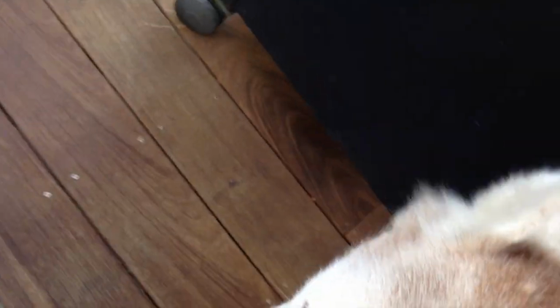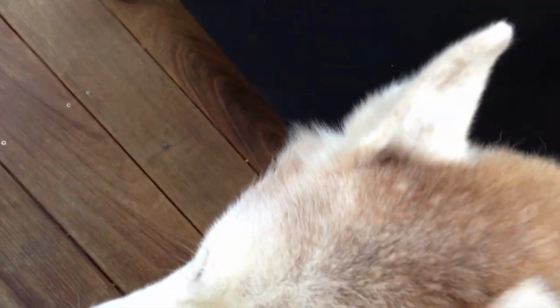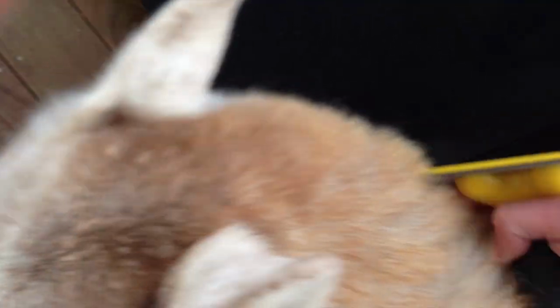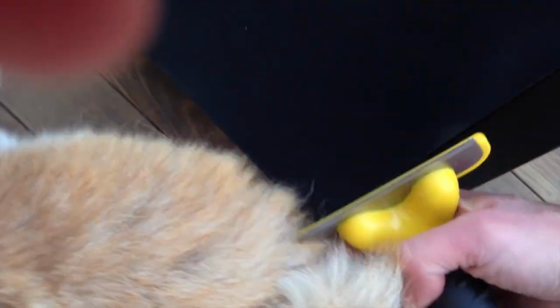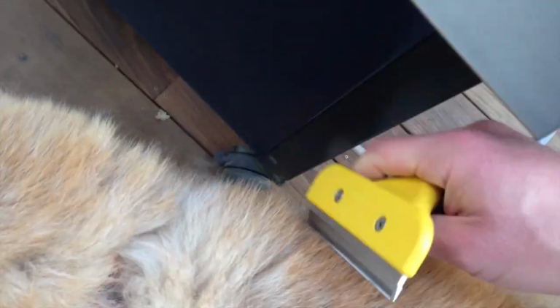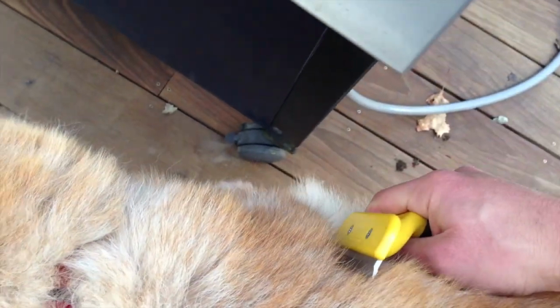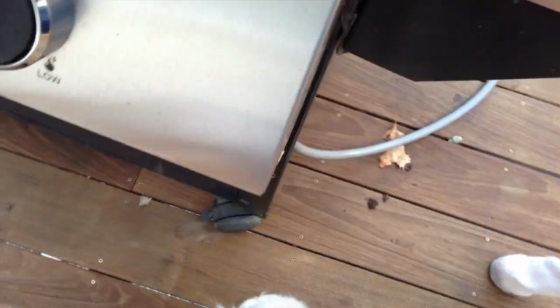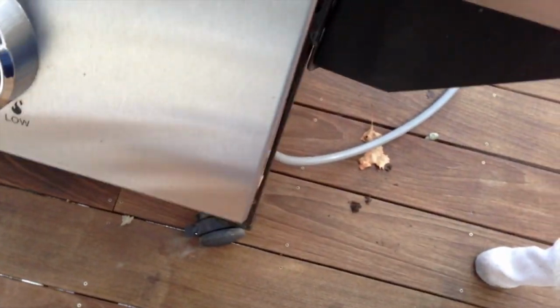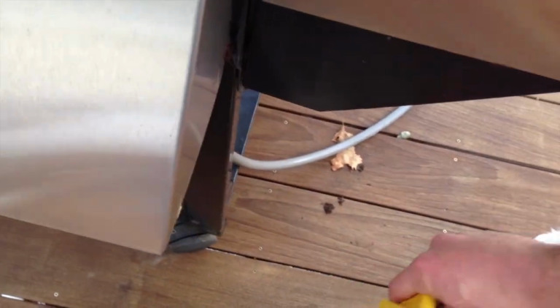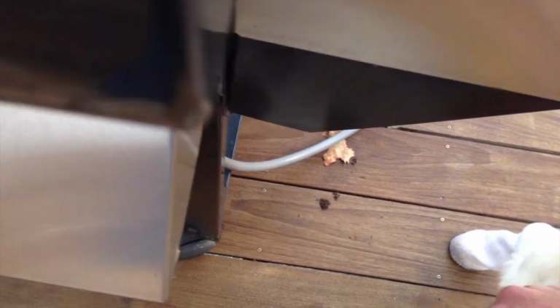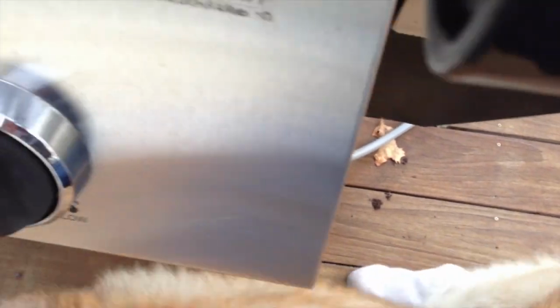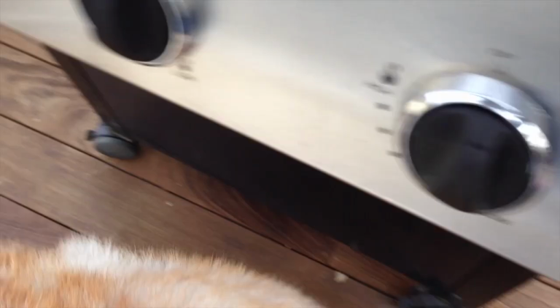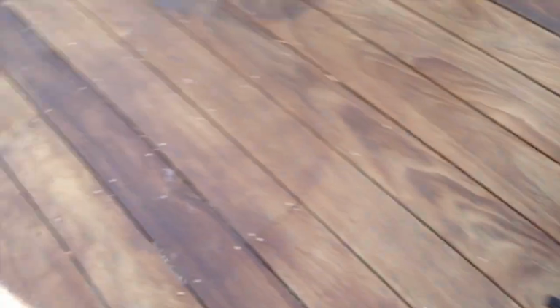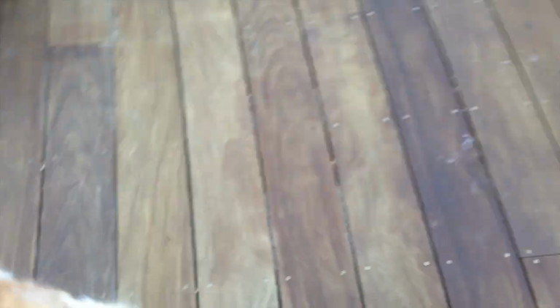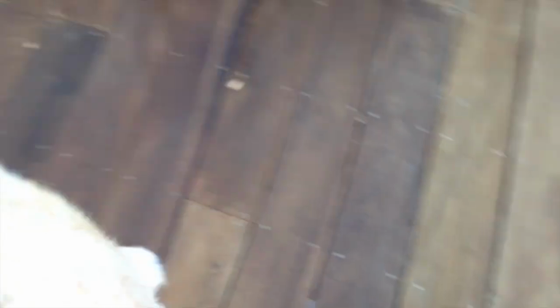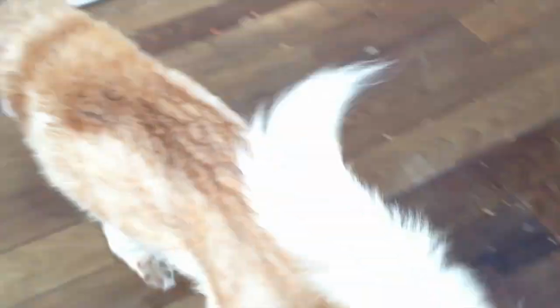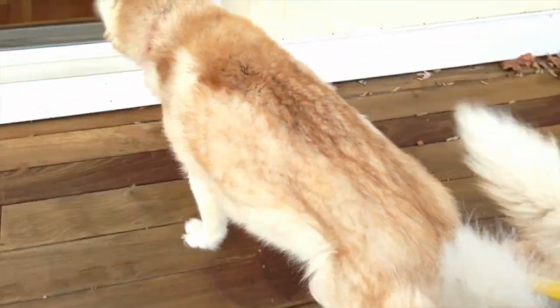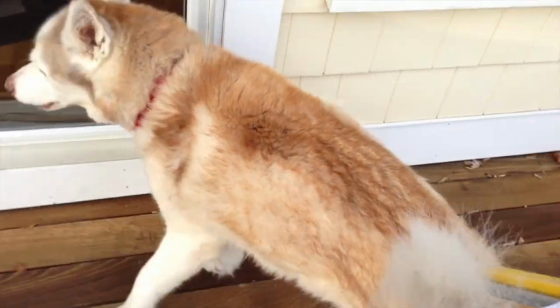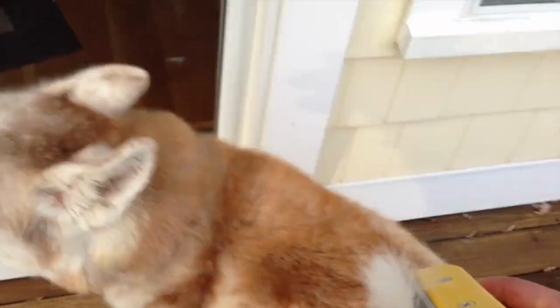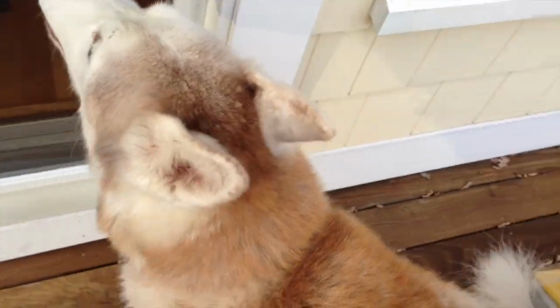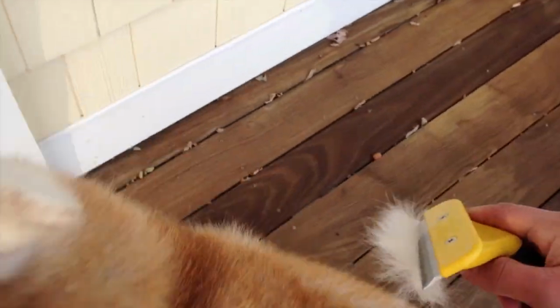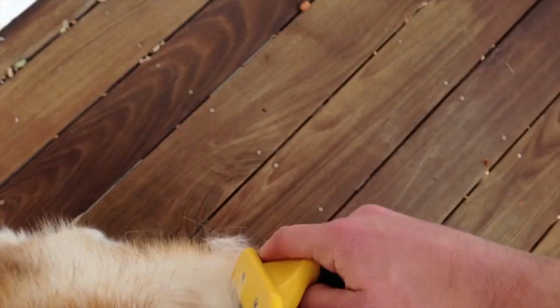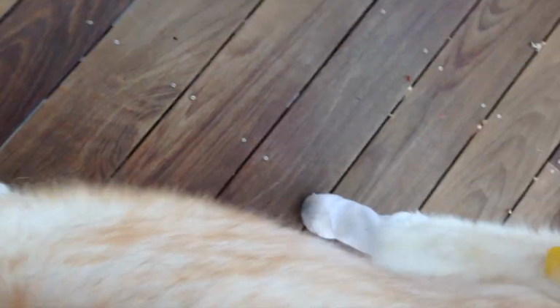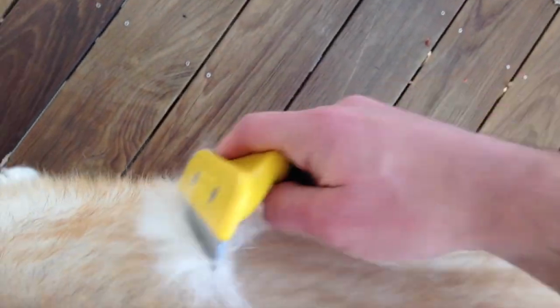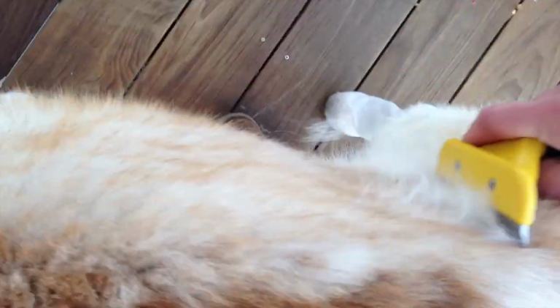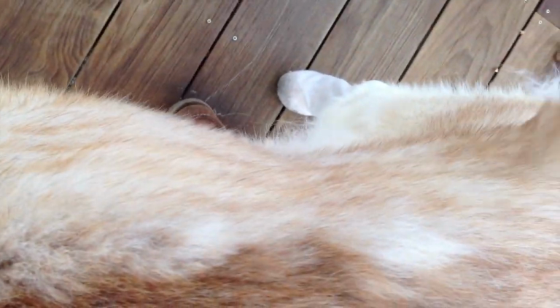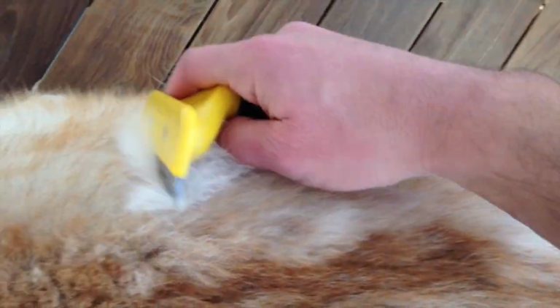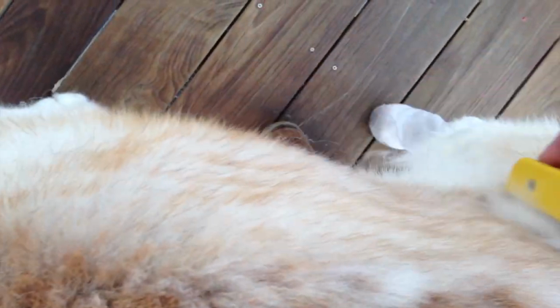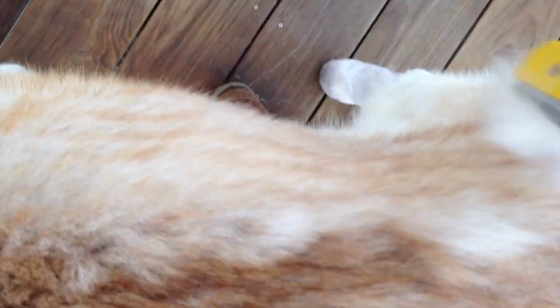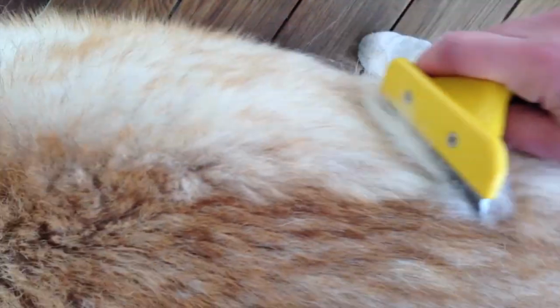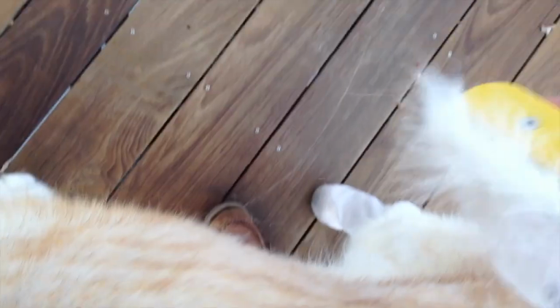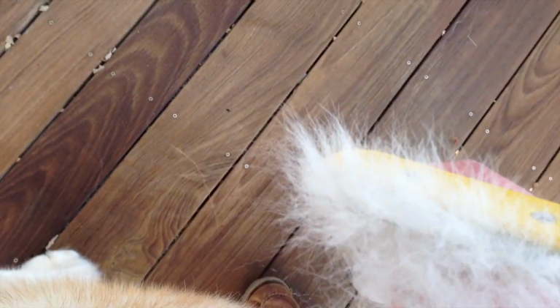Say hello Sophie. So we're going to try this real quick and see how it does. We just run it across her like this. Now getting the dog to sit still for a minute or two is really difficult, but as you can see it actually does a really good job of pulling up the undercoat here. Pretty remarkable.